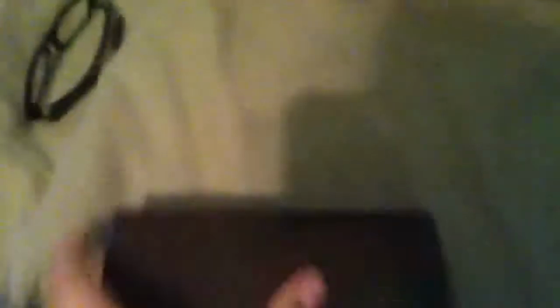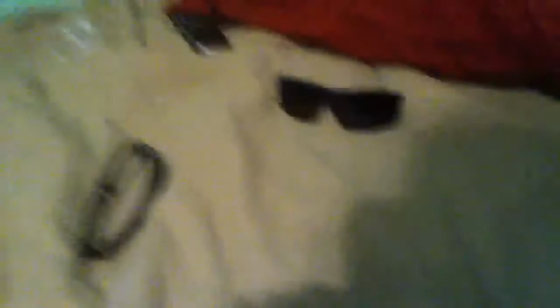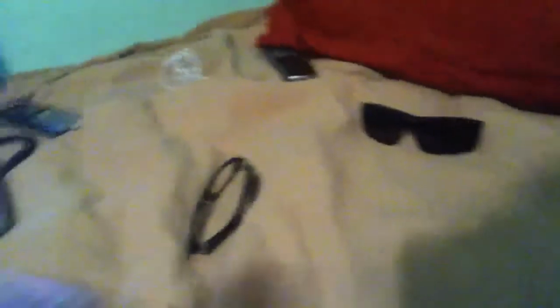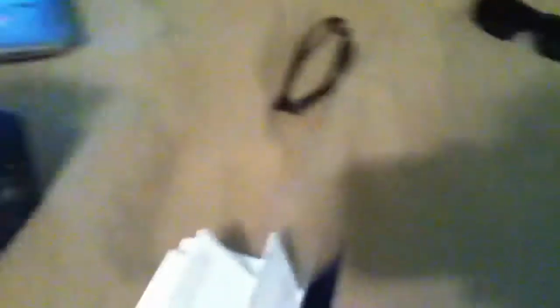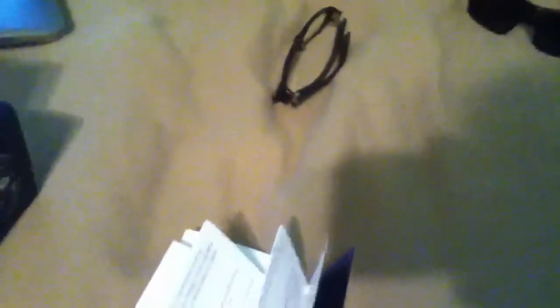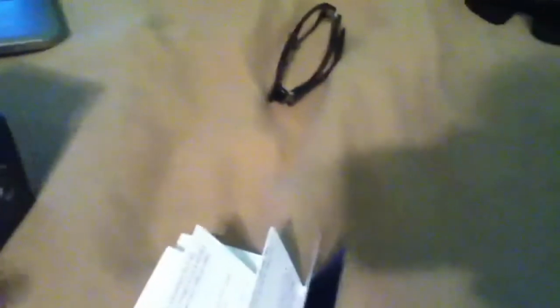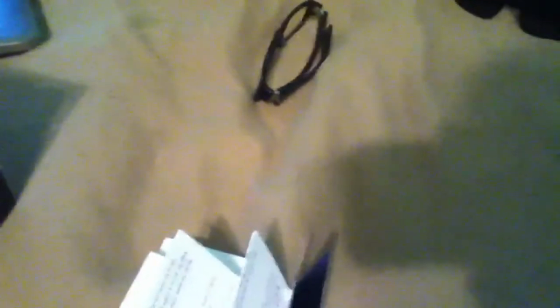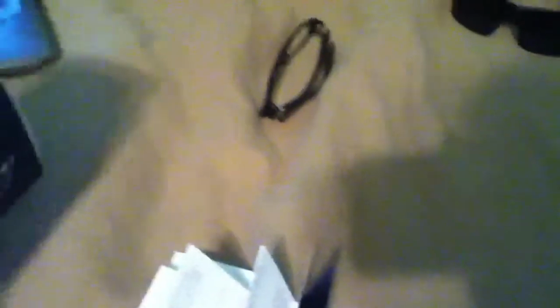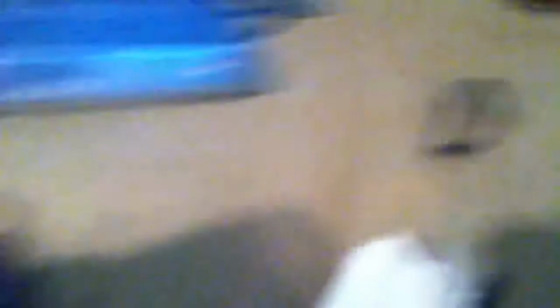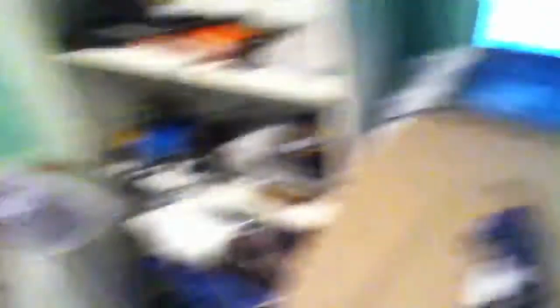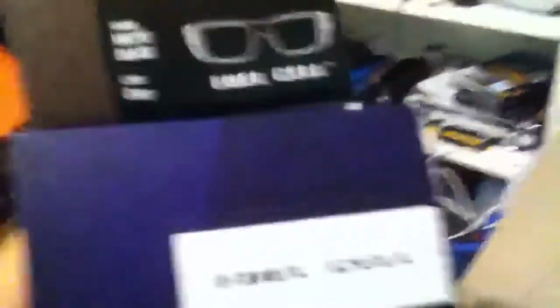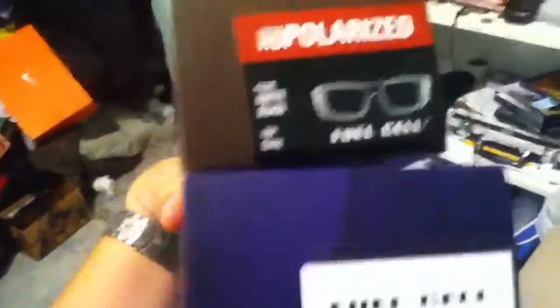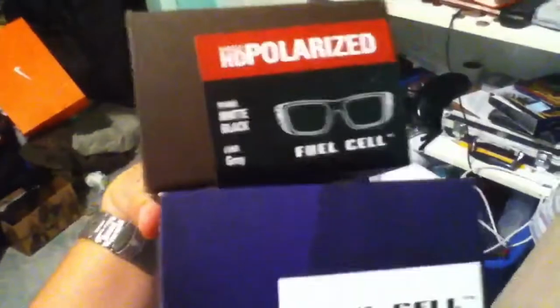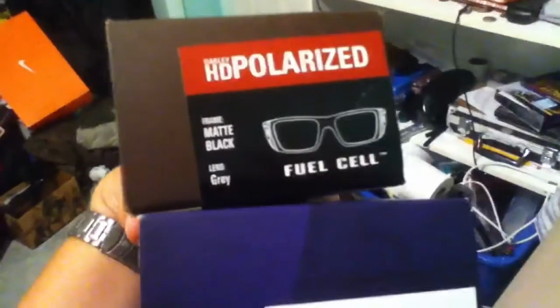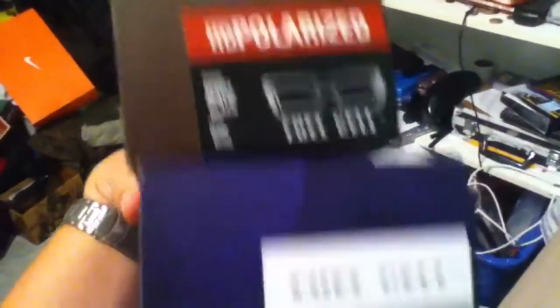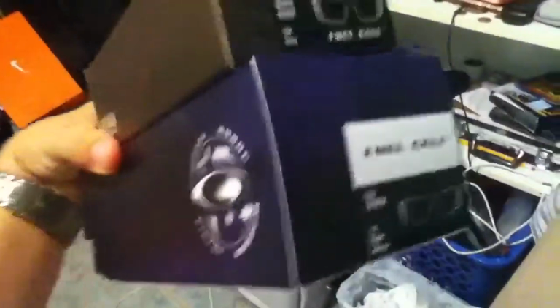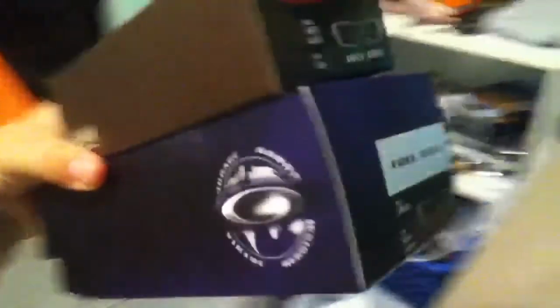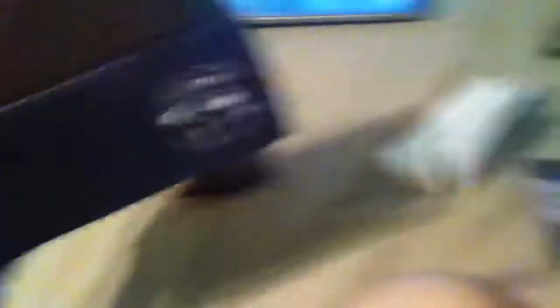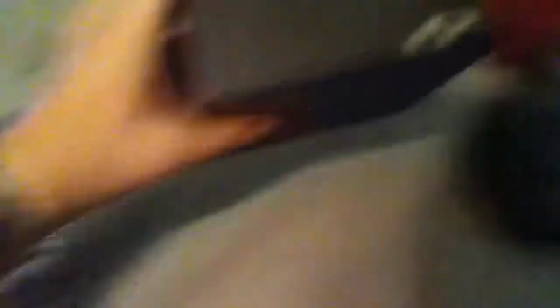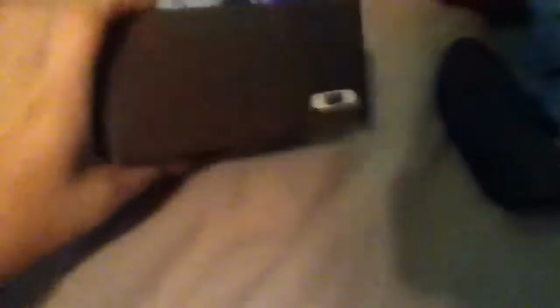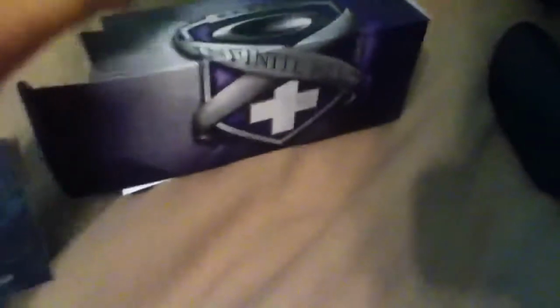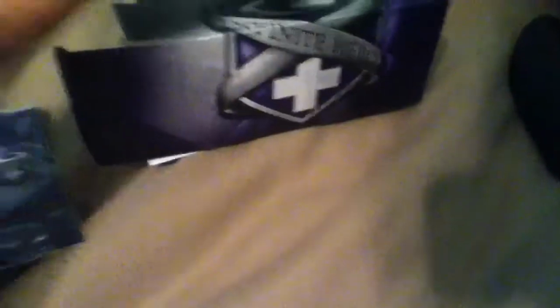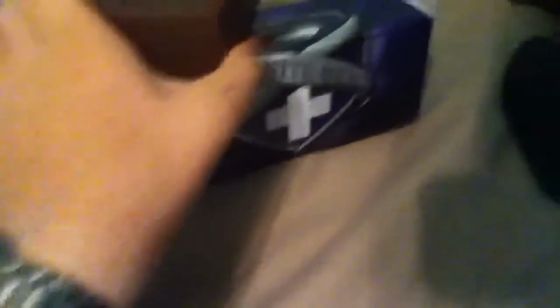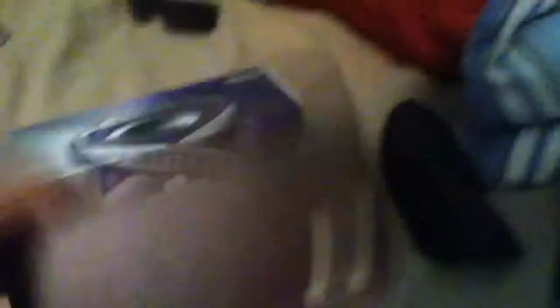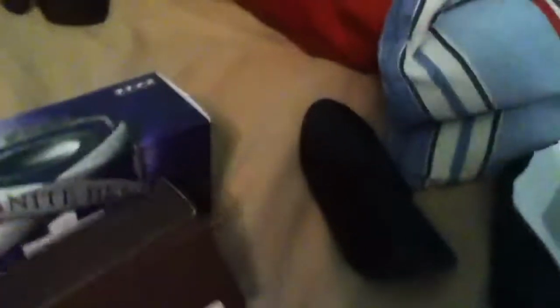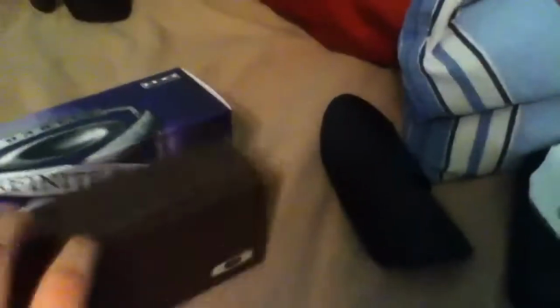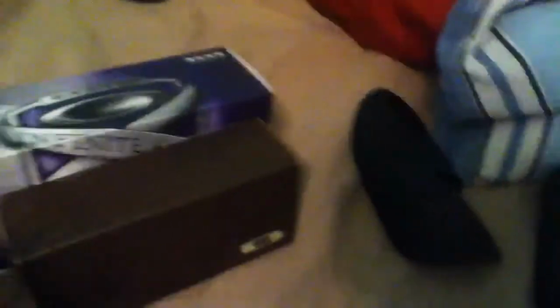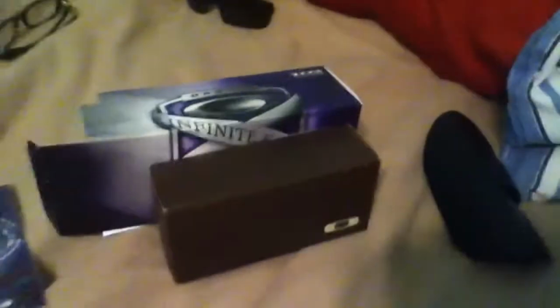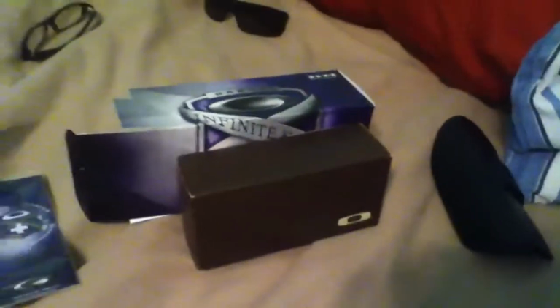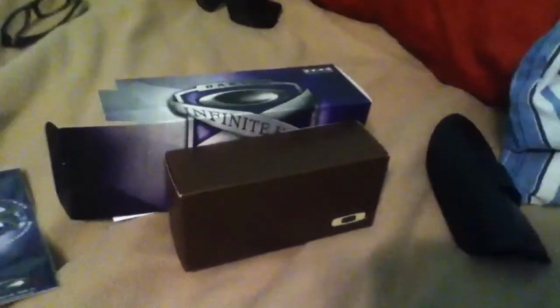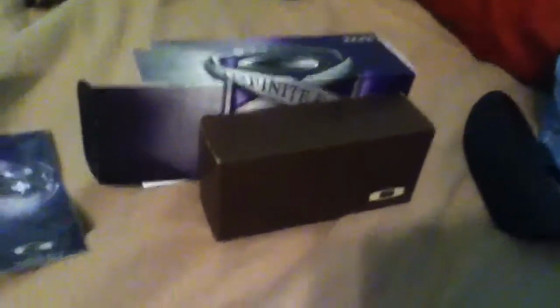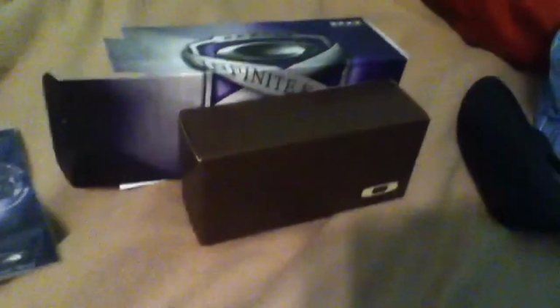I also have this box here because I wanted to show you guys how much bigger the box was. This is a regular polarized fuel cell versus this box. And as you can tell, this box just dominates the other box in size.